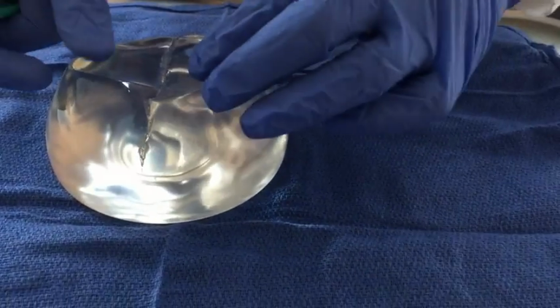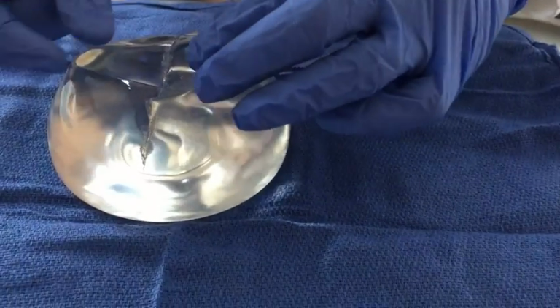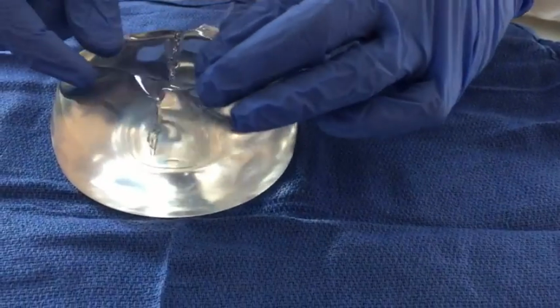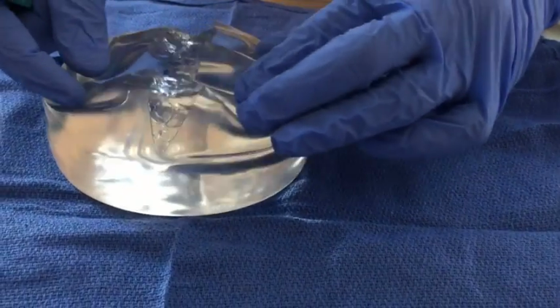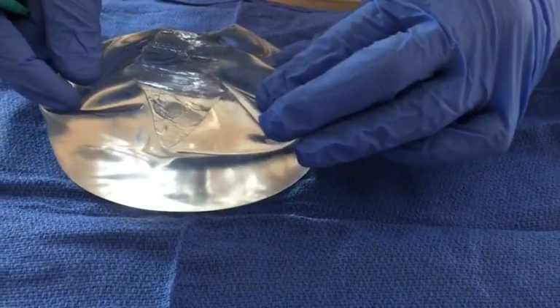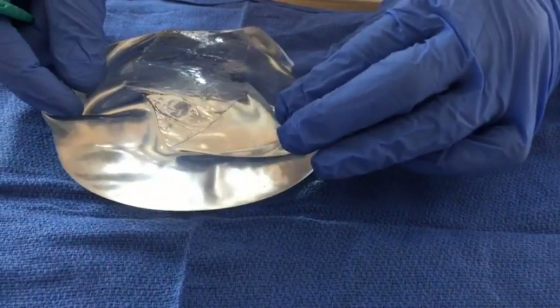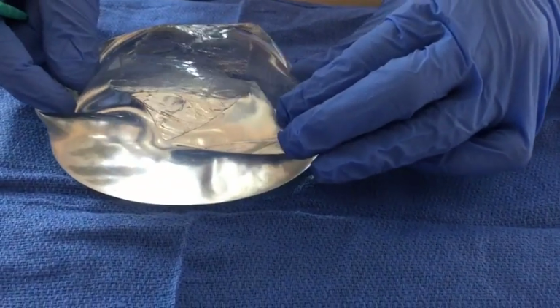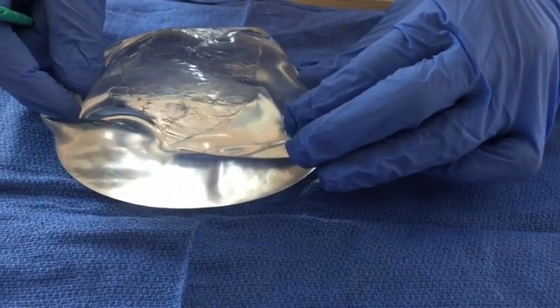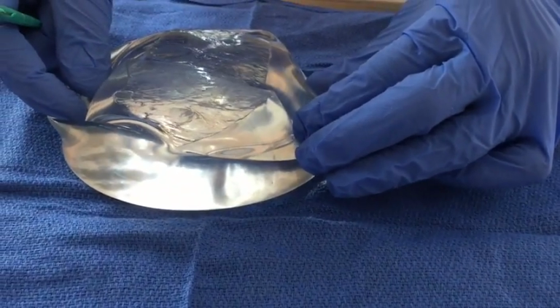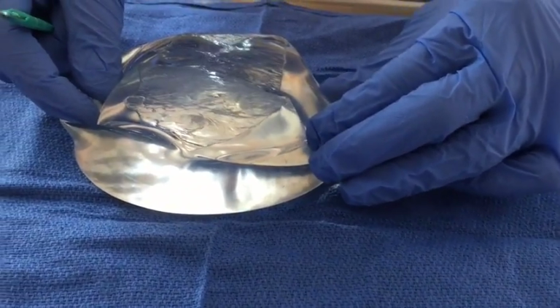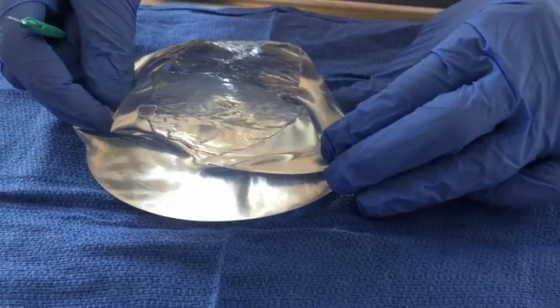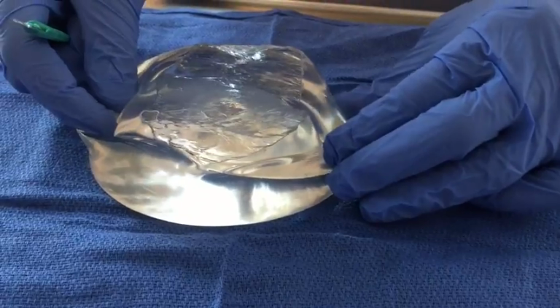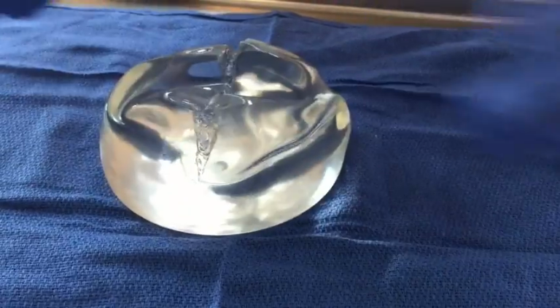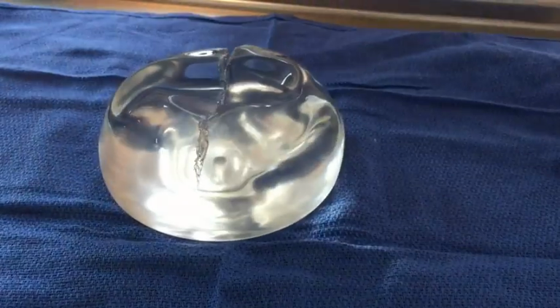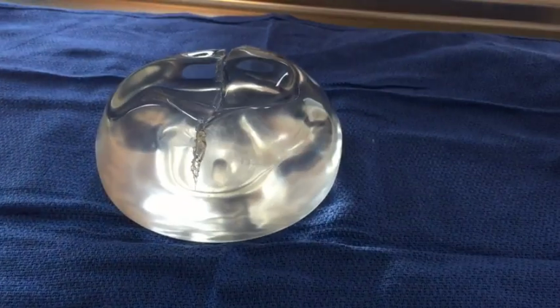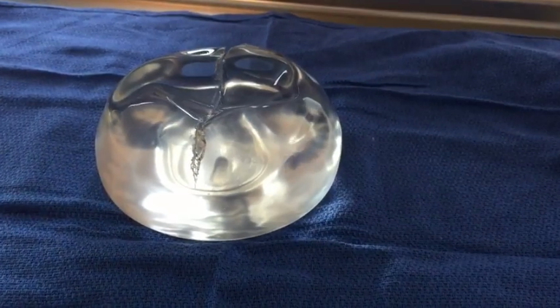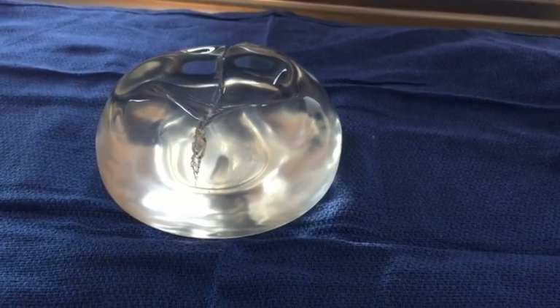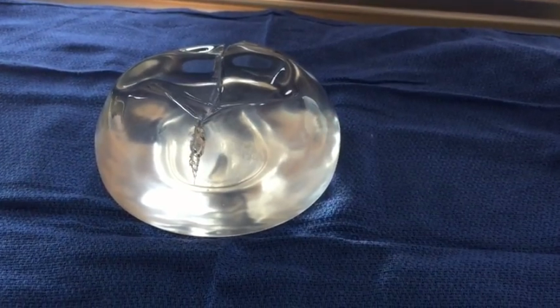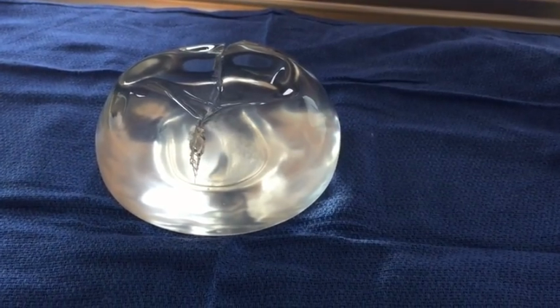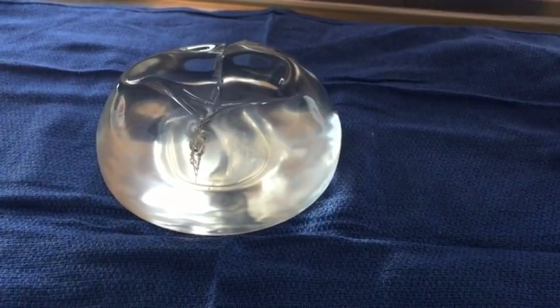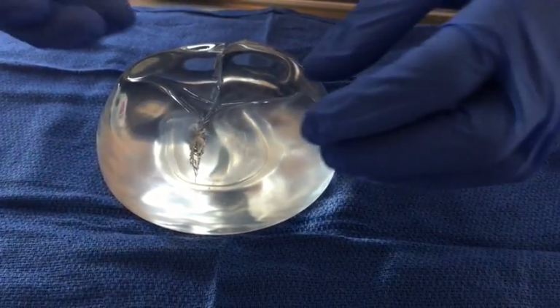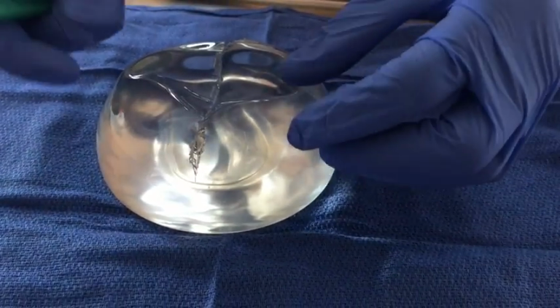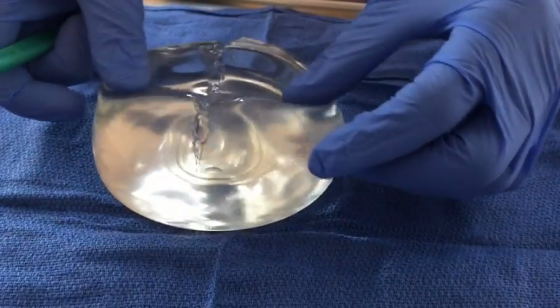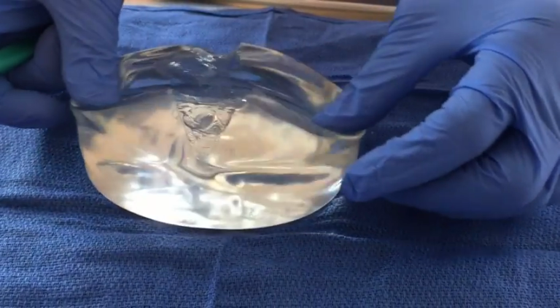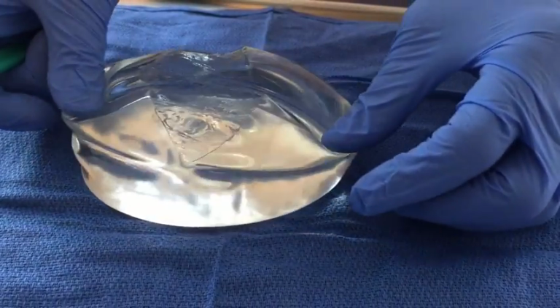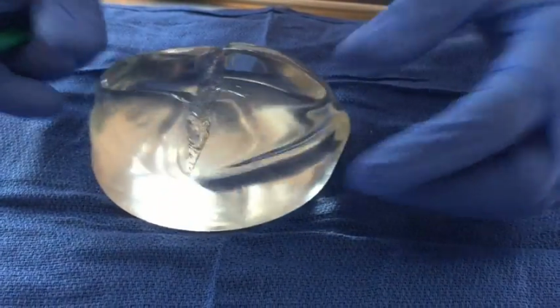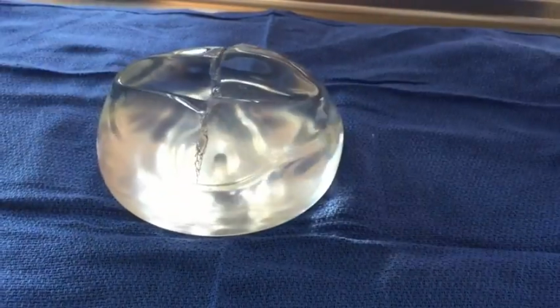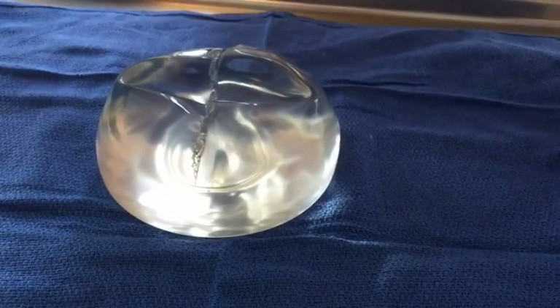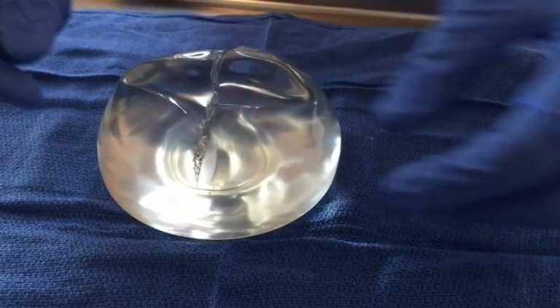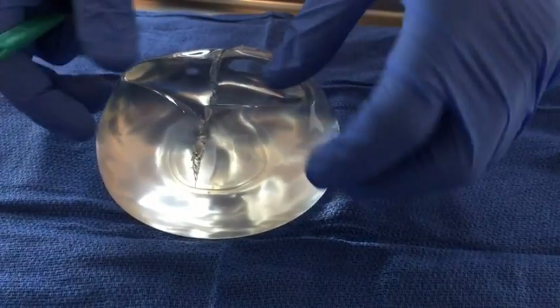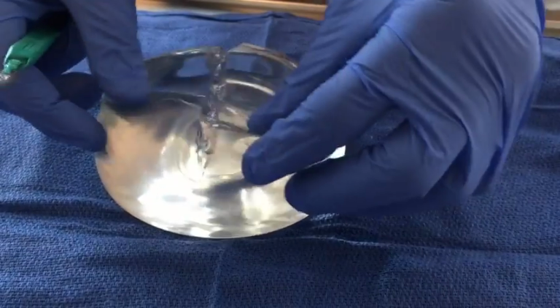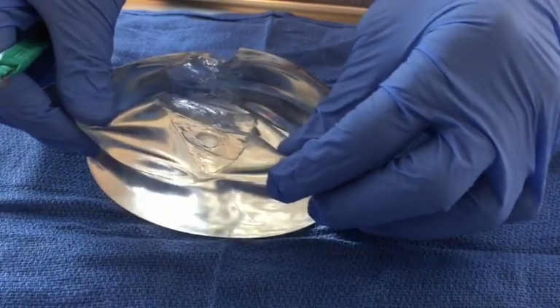So you can see even with a pretty big cut through it, it just stays right where it is, doesn't leak.